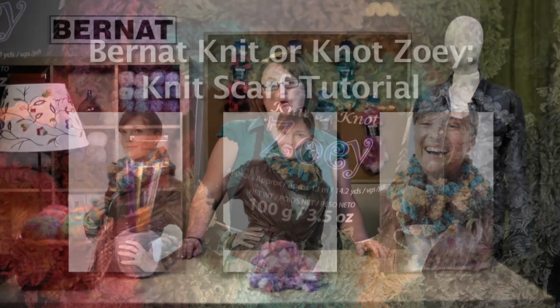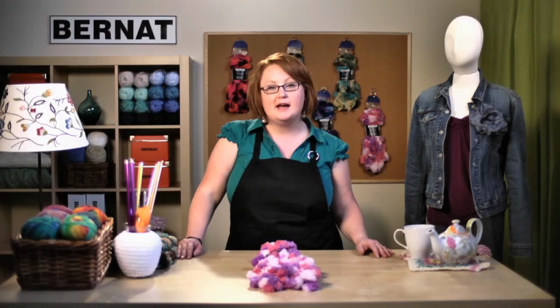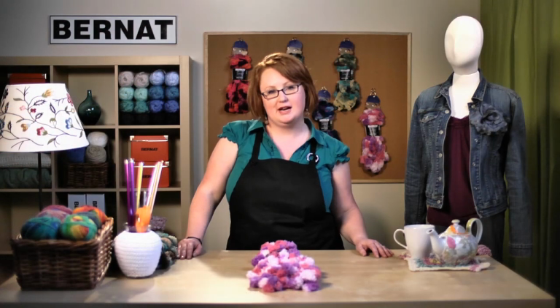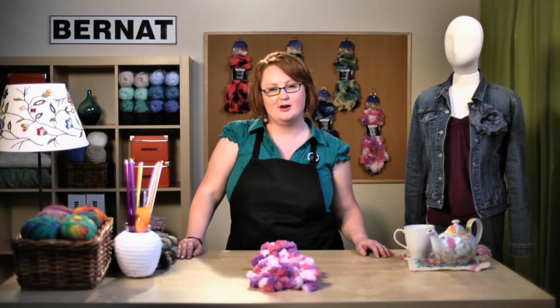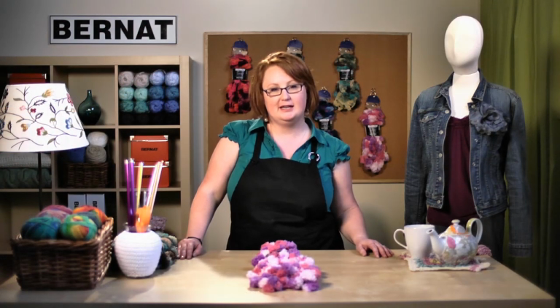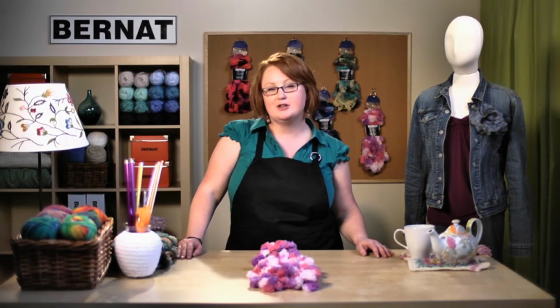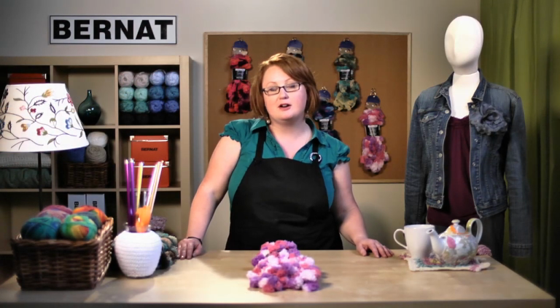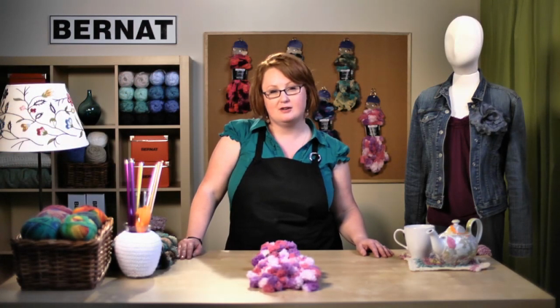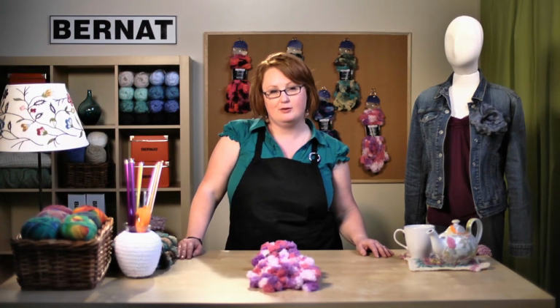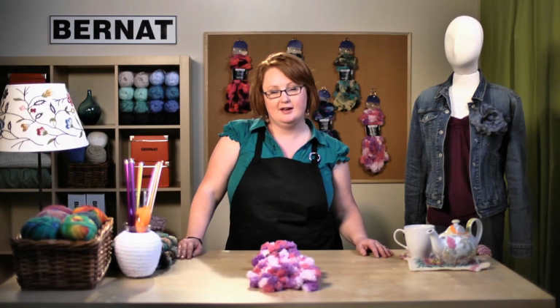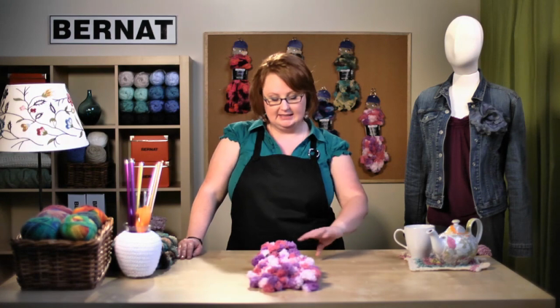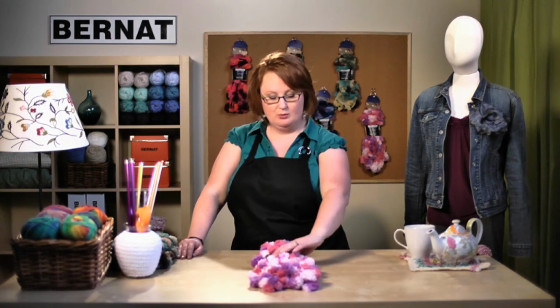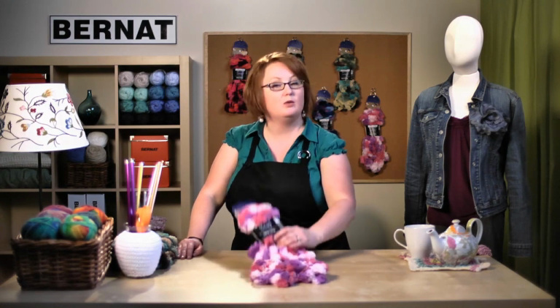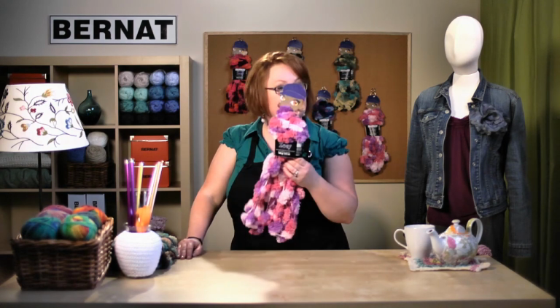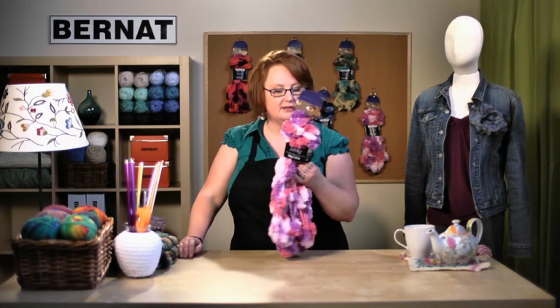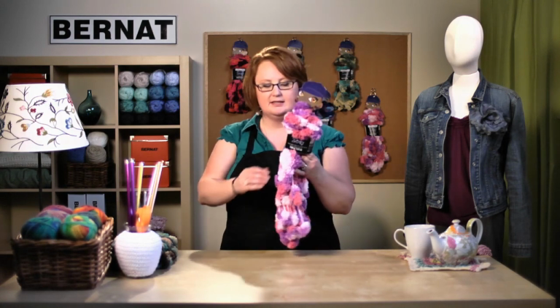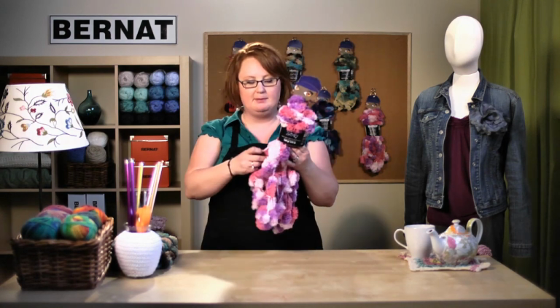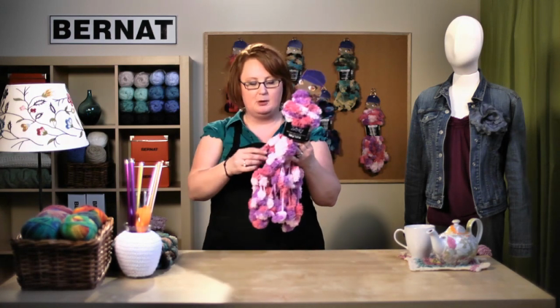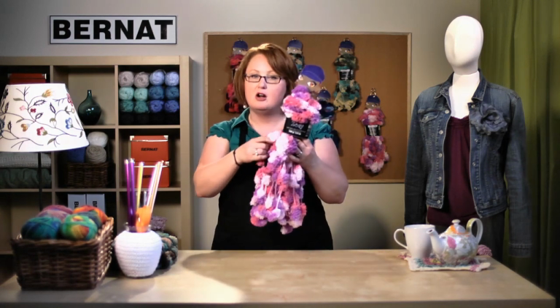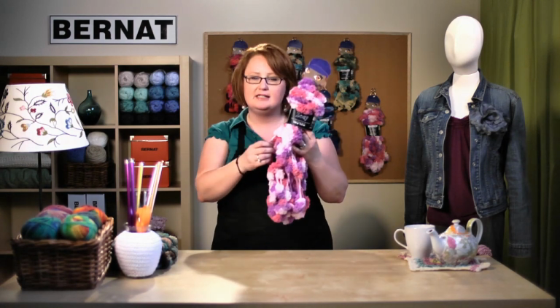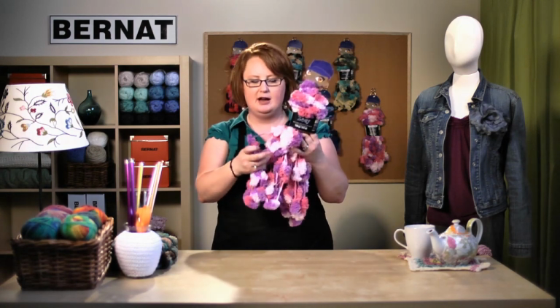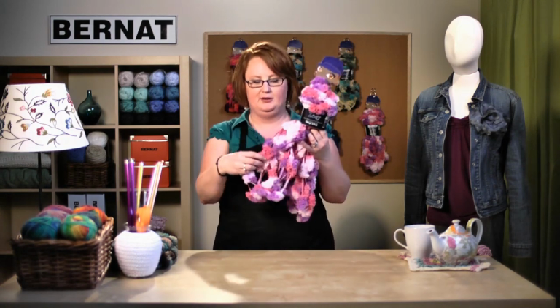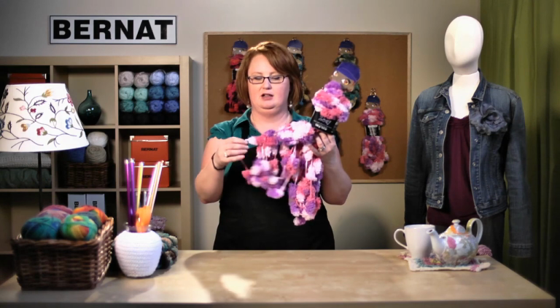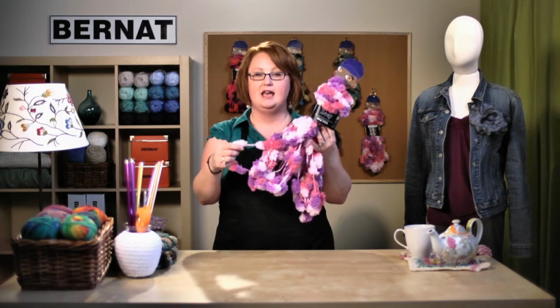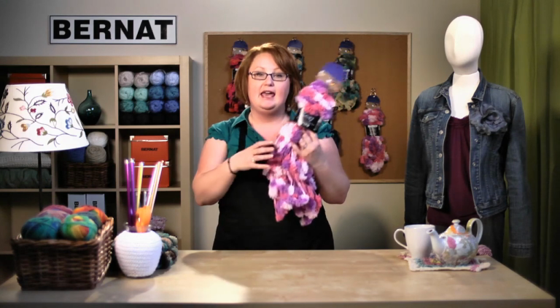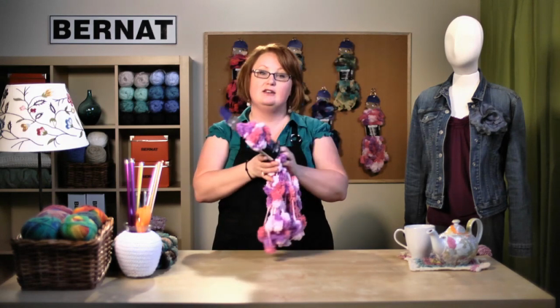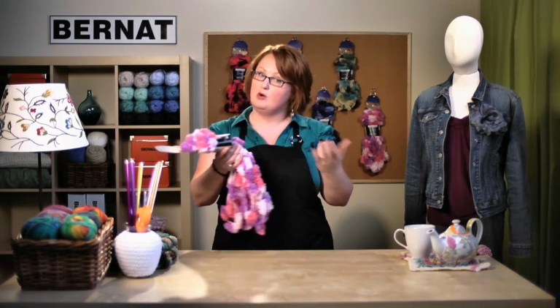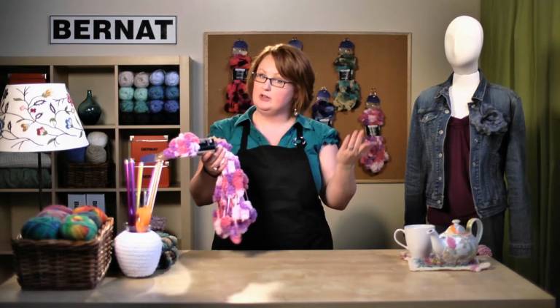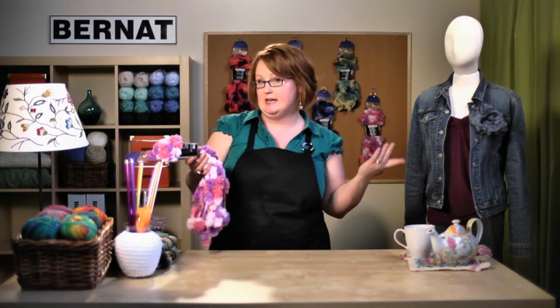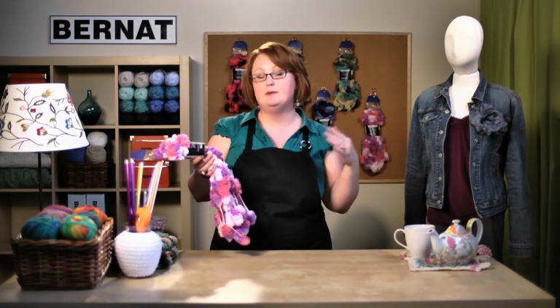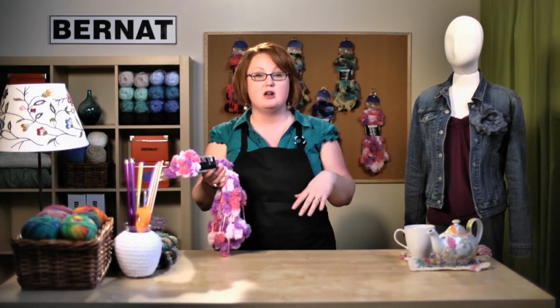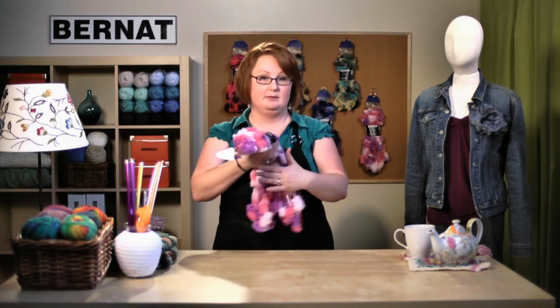Welcome back to Bernat.com. Today we're going to talk about our Knit or Knot program. We're going to work with Zoe. Zoe's a great puffball yarn, nice and vibrant, fun colors, and of course we're going to make a knit sample and a knot sample.